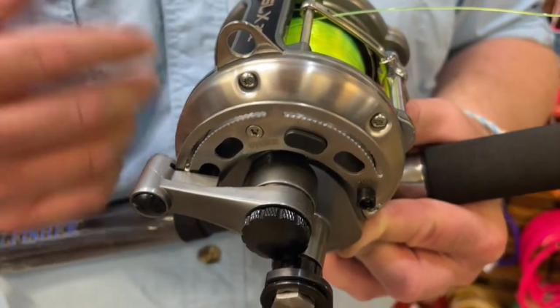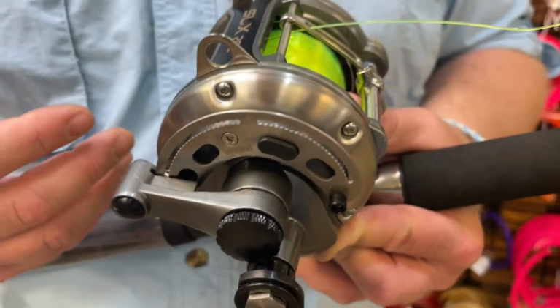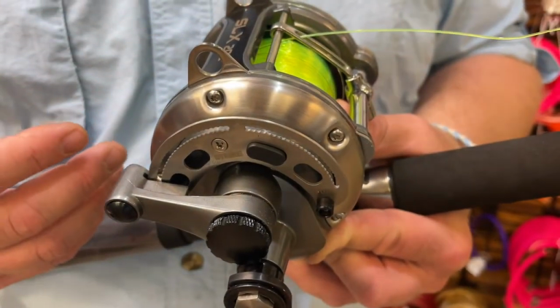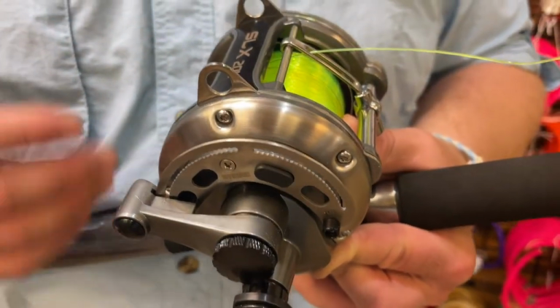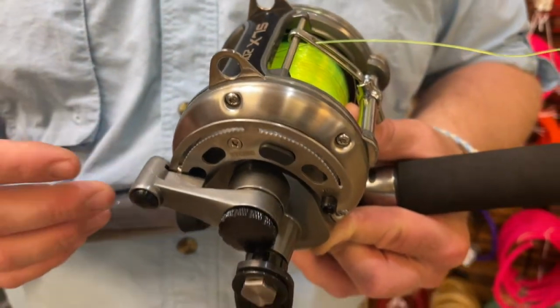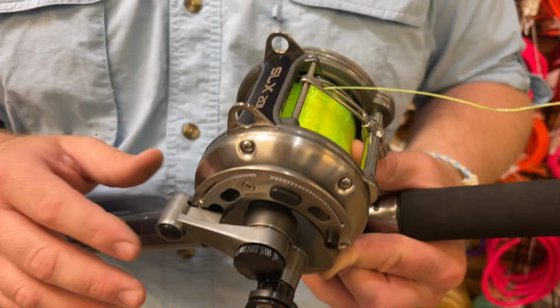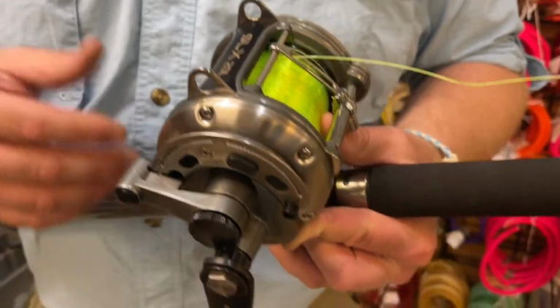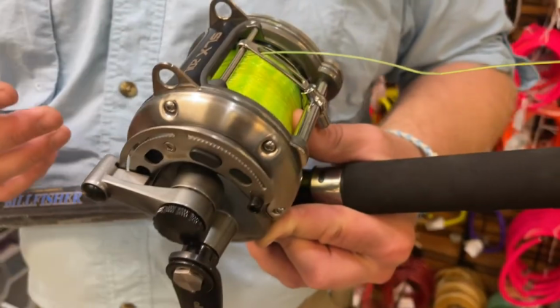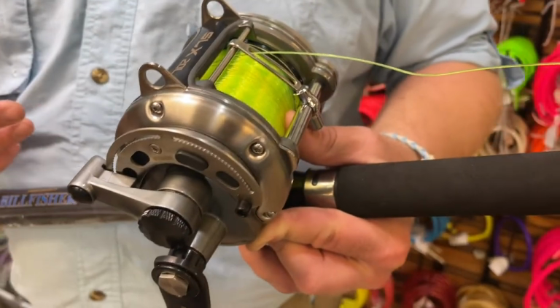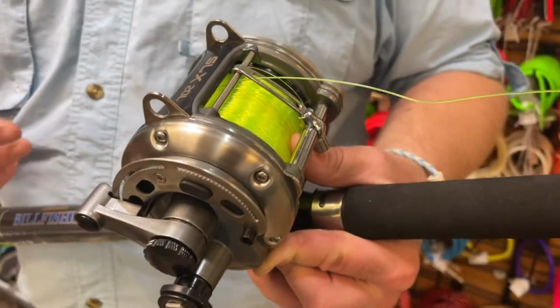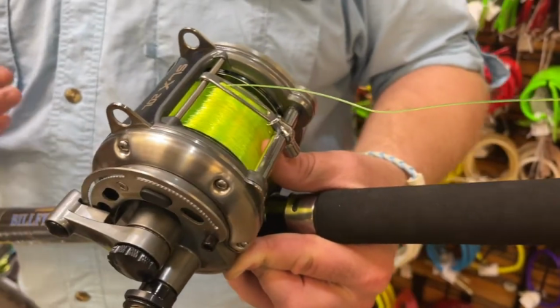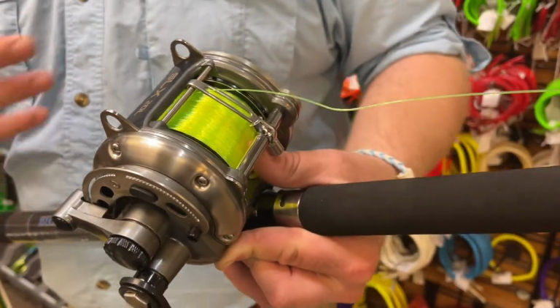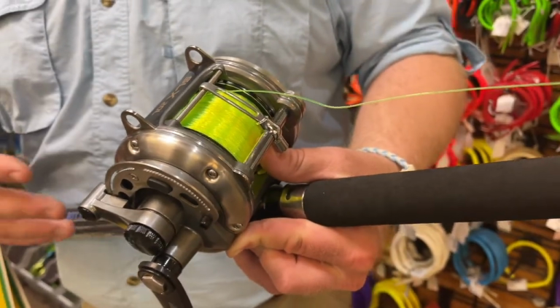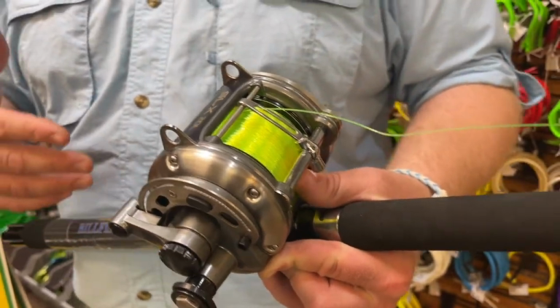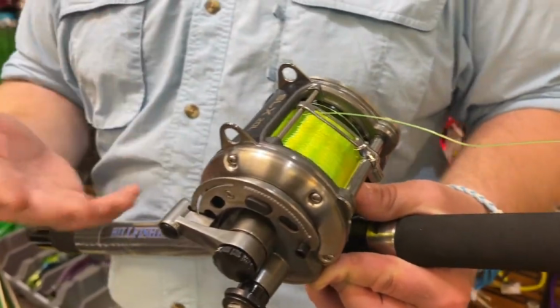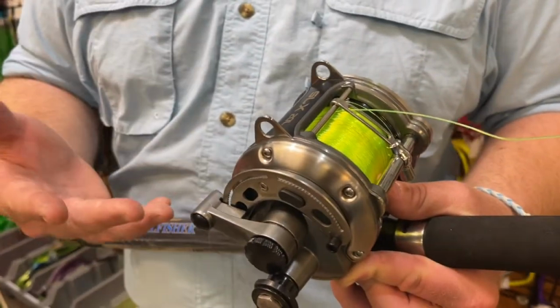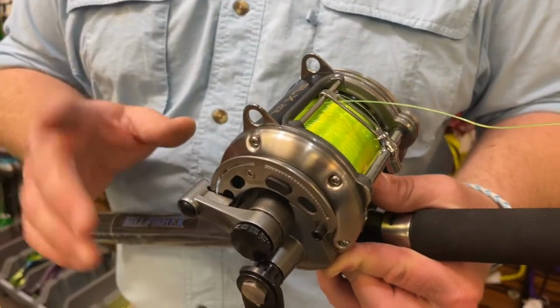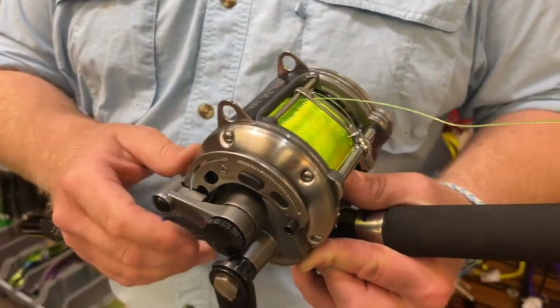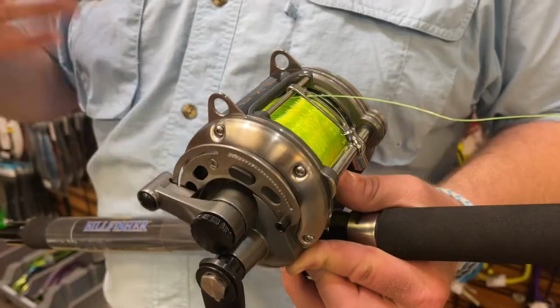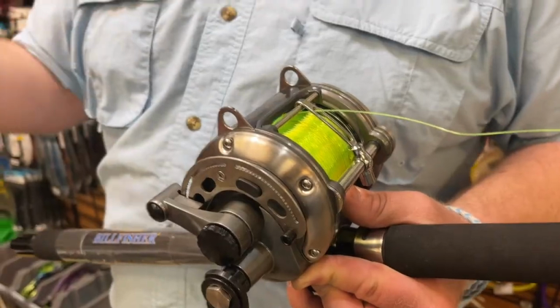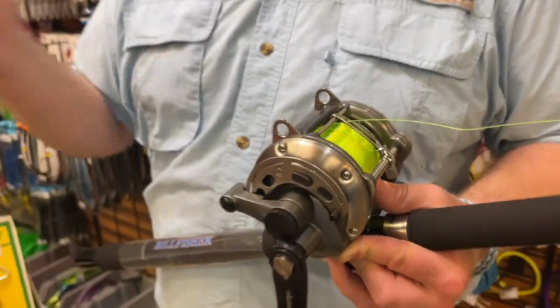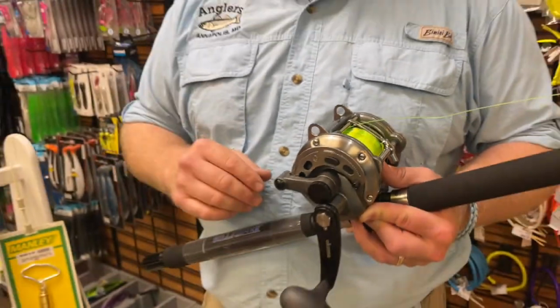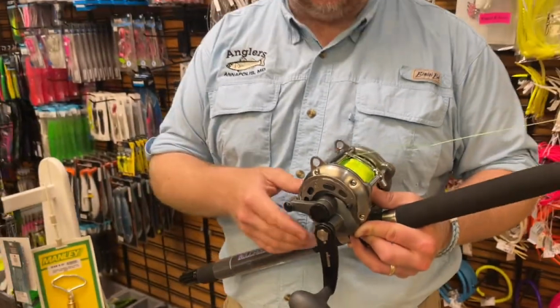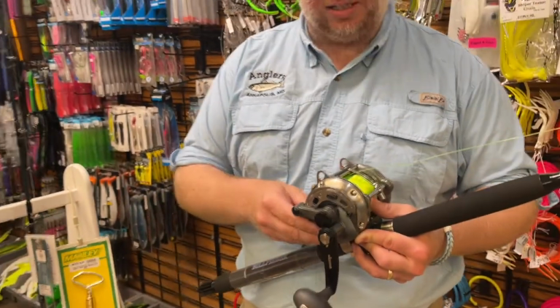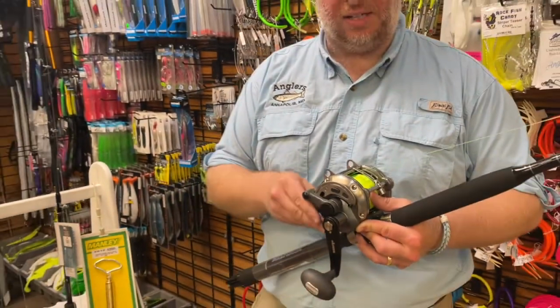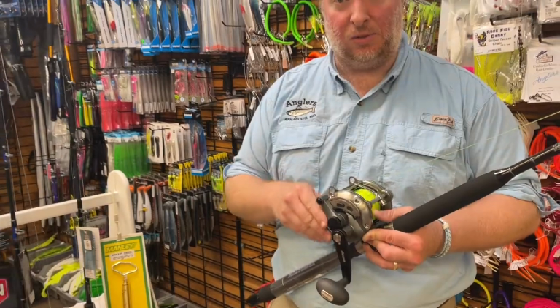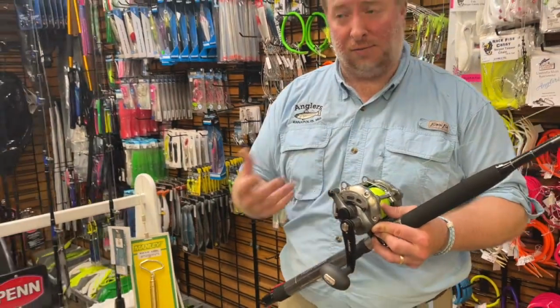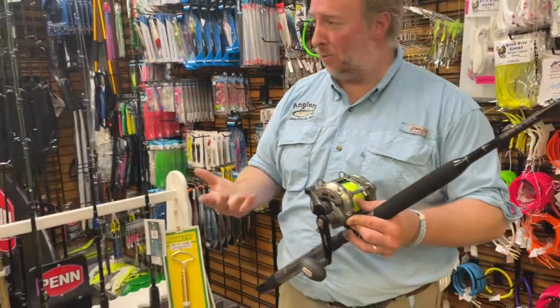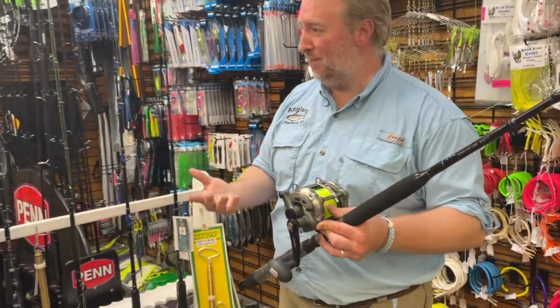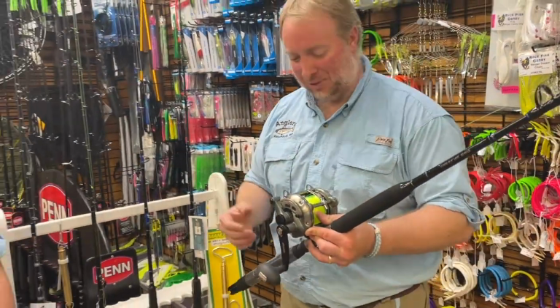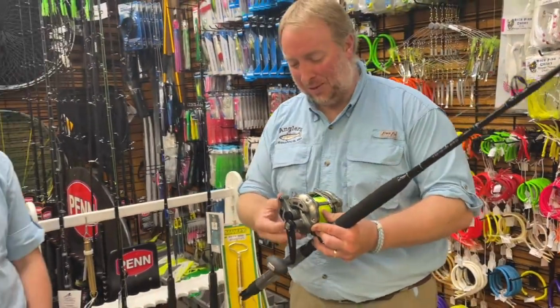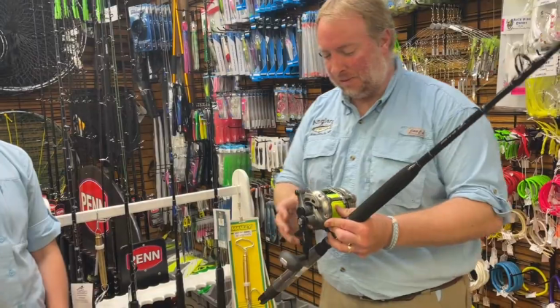So how do we set our drags? It's really easy. You can do this as a one-person adventure, or you can do this with somebody else. I have my trusty assistant Kristen here today. She's going to give us a hand, since we don't have rod holders here in the store to put this in.